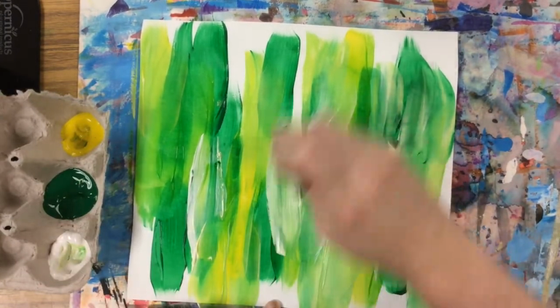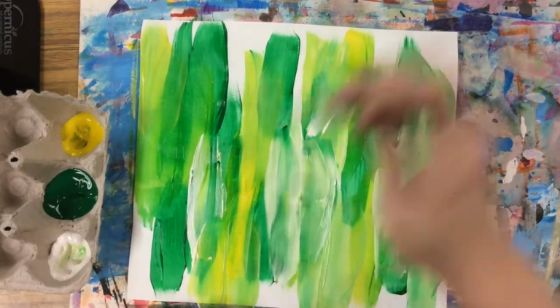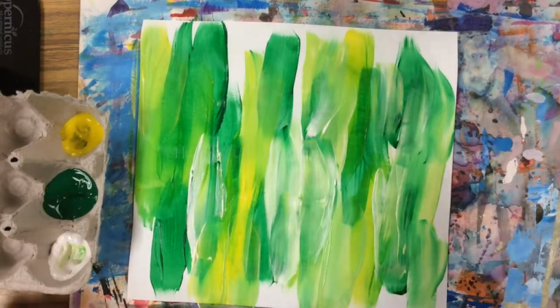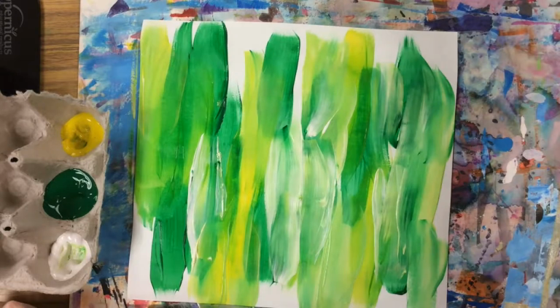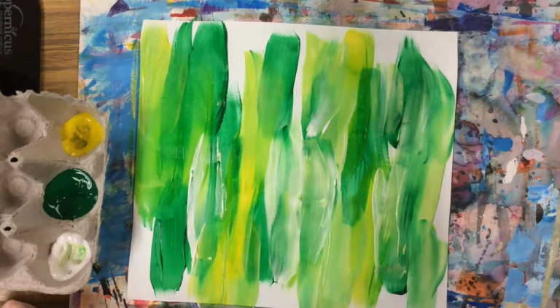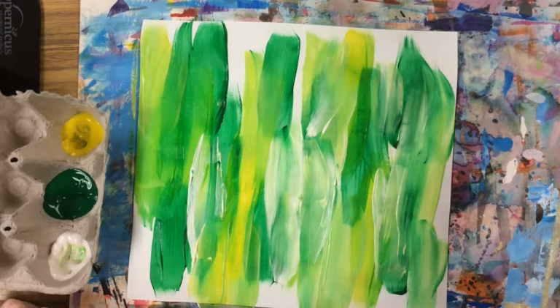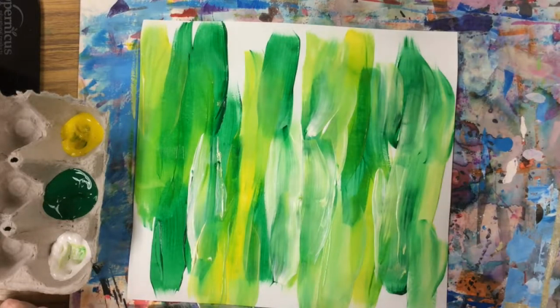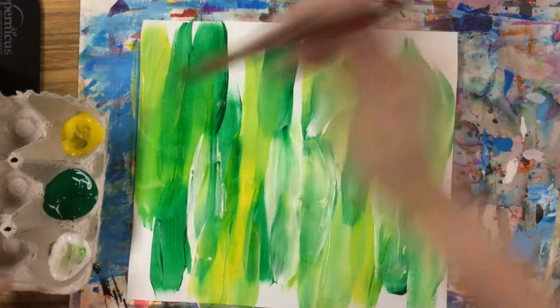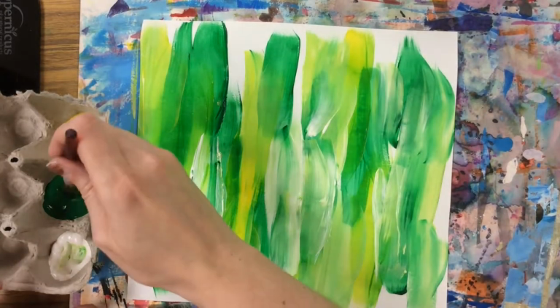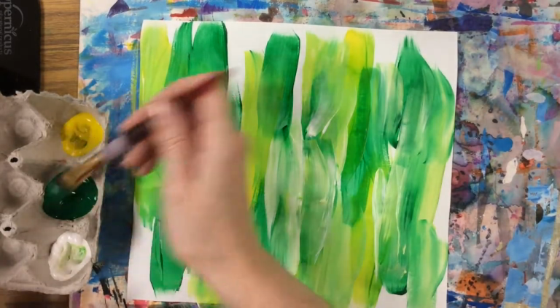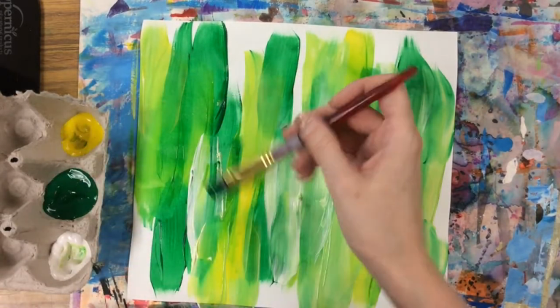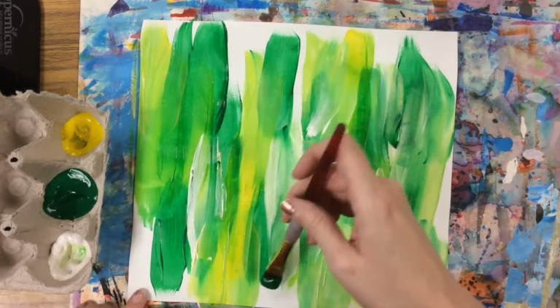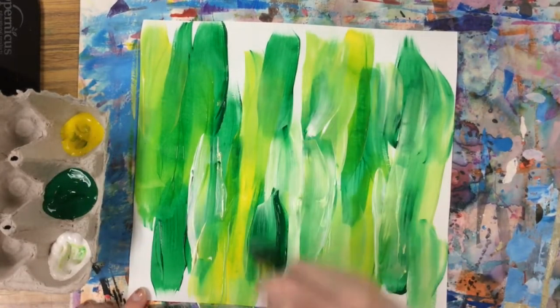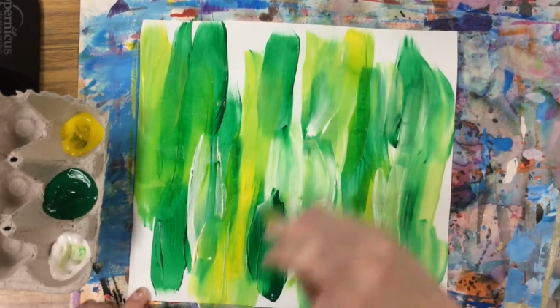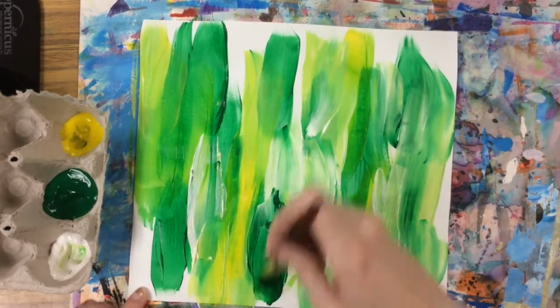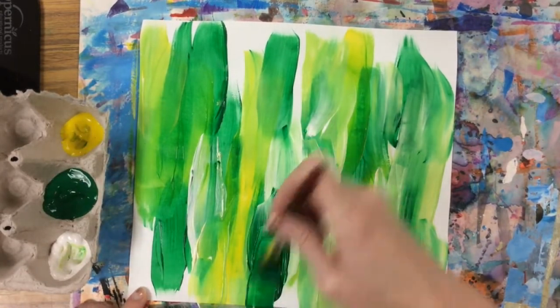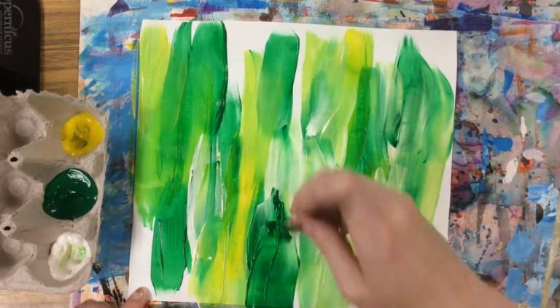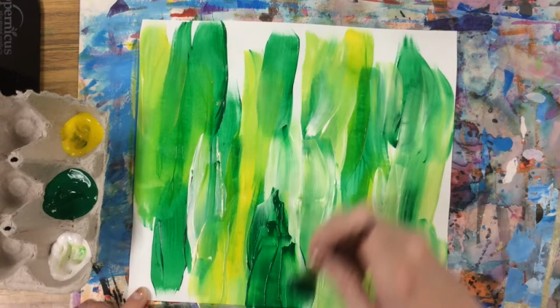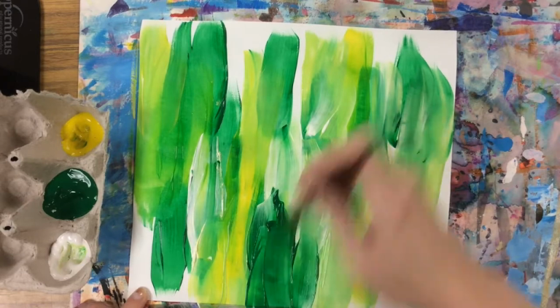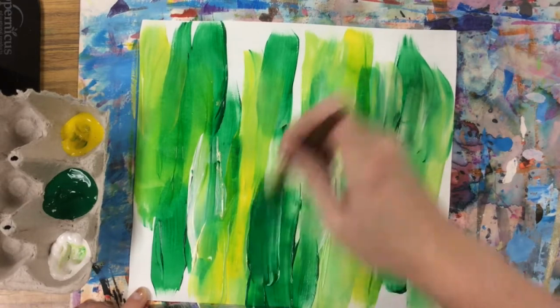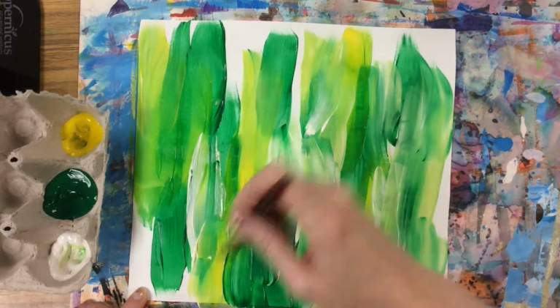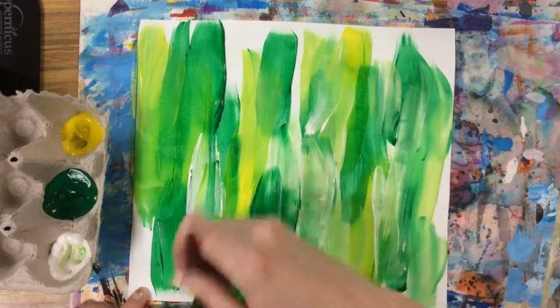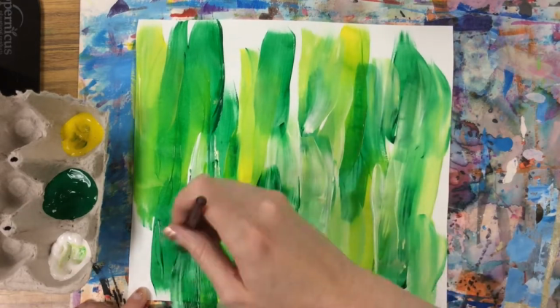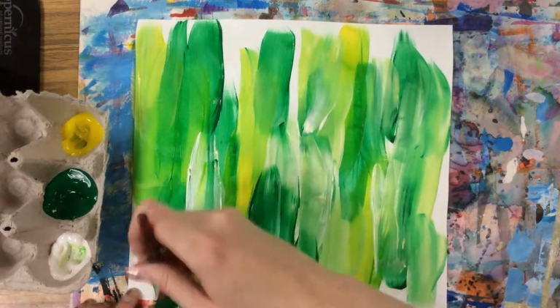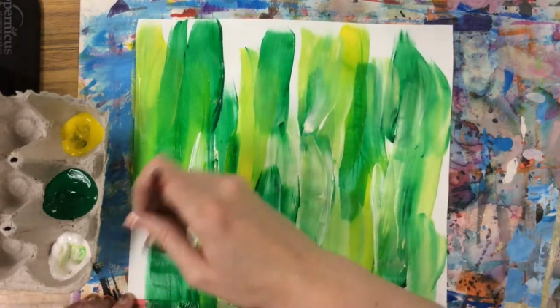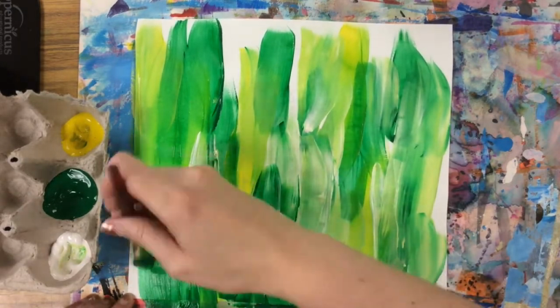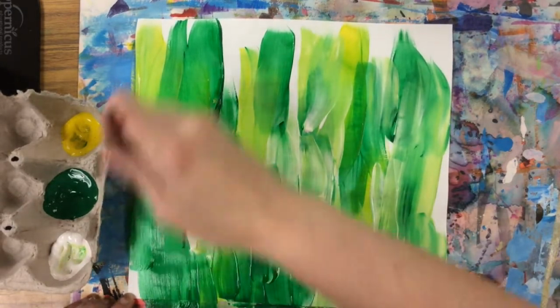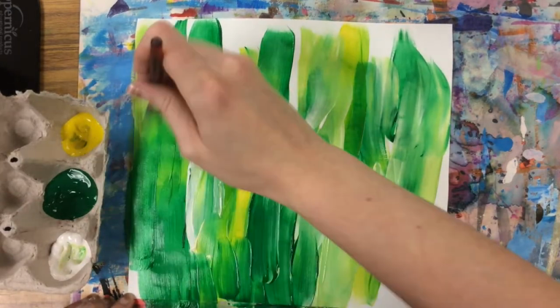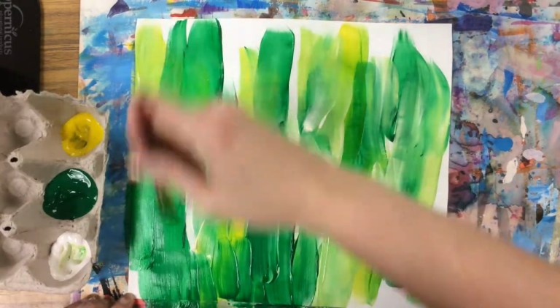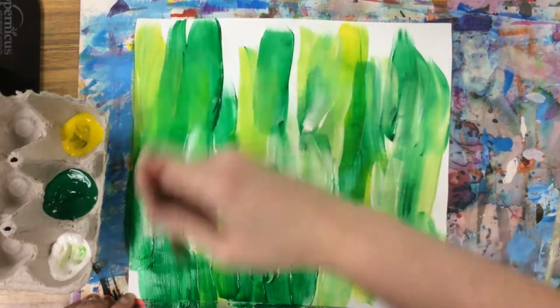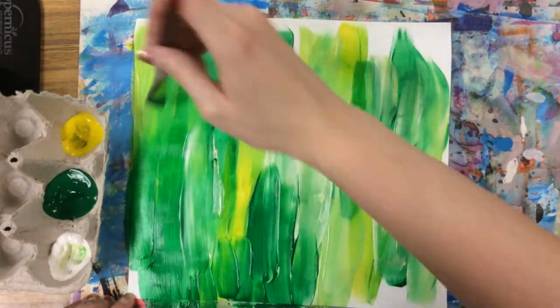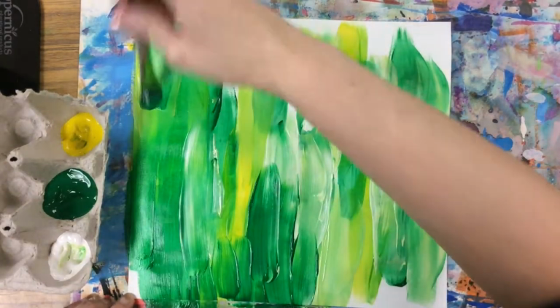I think I'll finish up by going back in with a little bit more green. You want to make sure you paint the whole paper, so it's okay to go on your placemat to get the edges painted too.